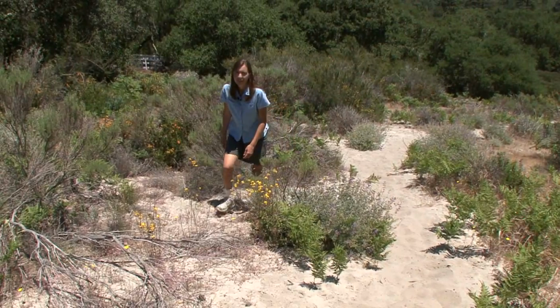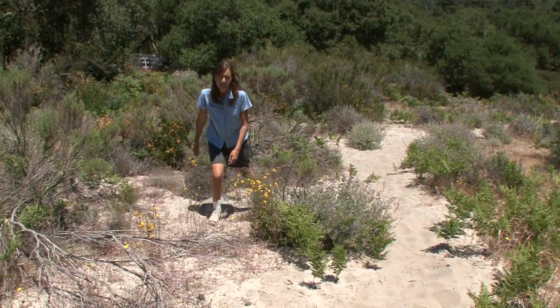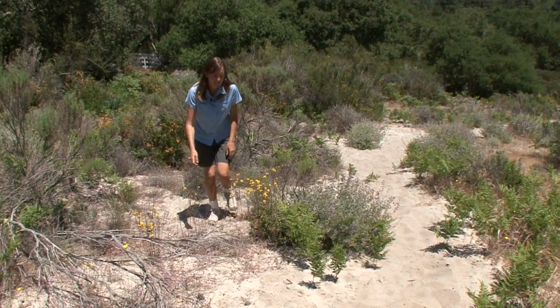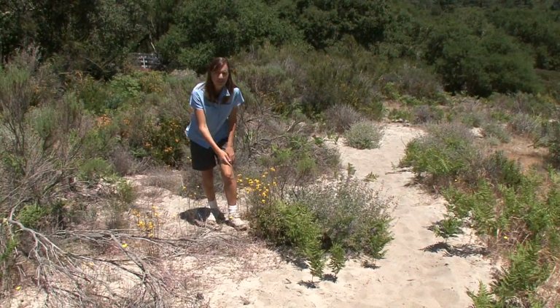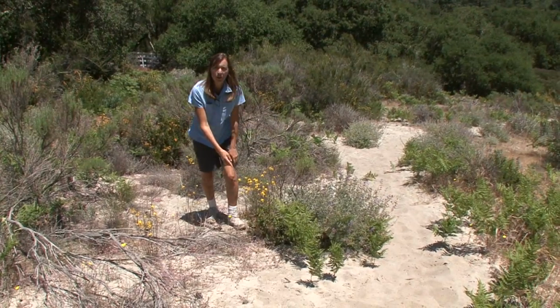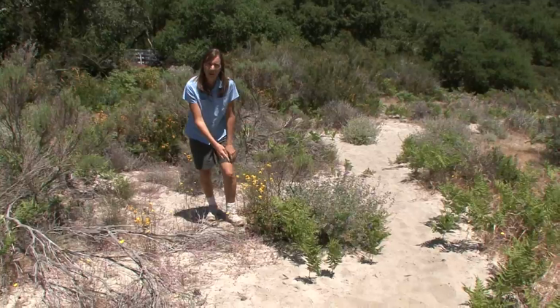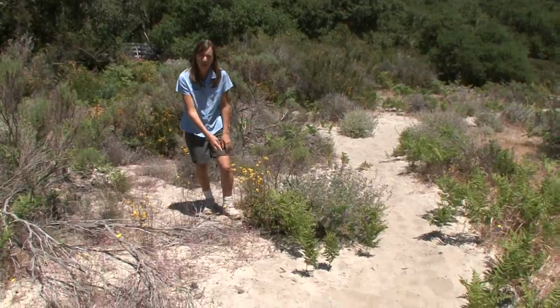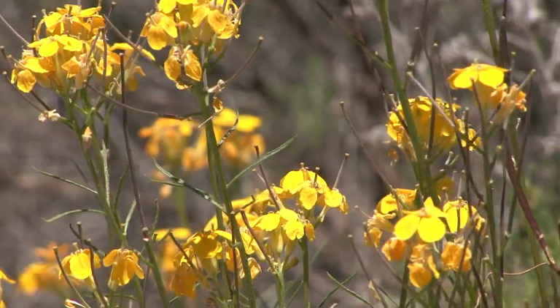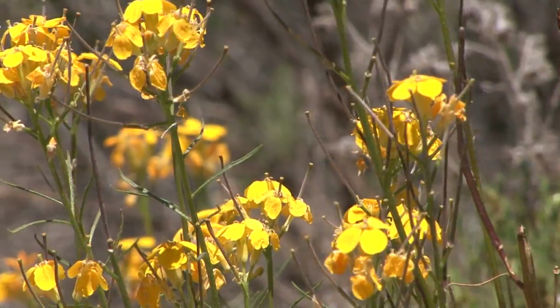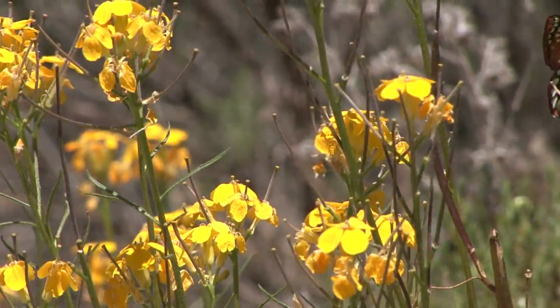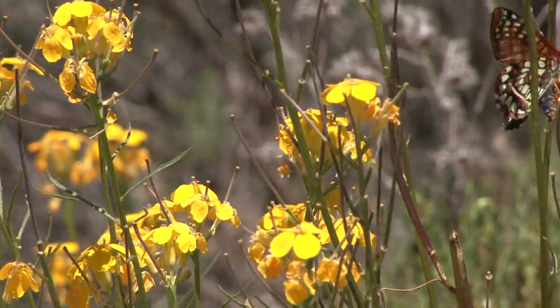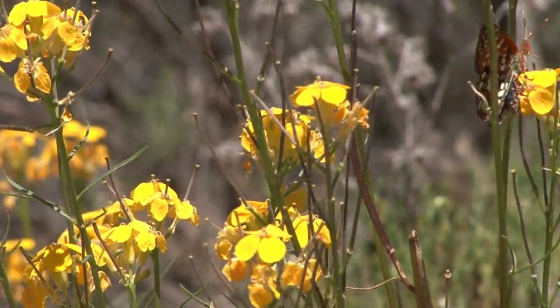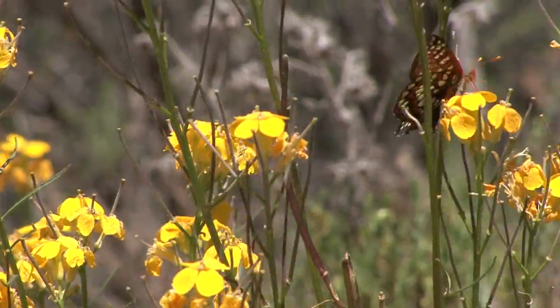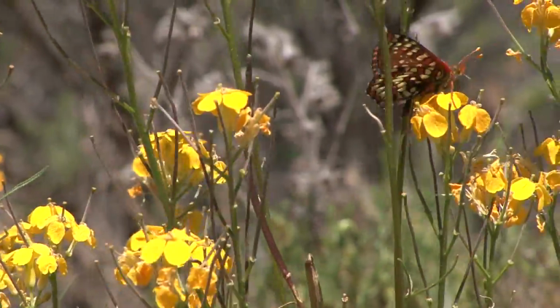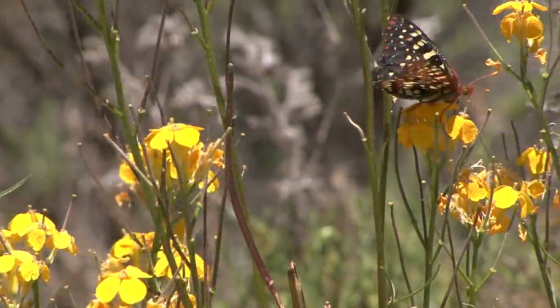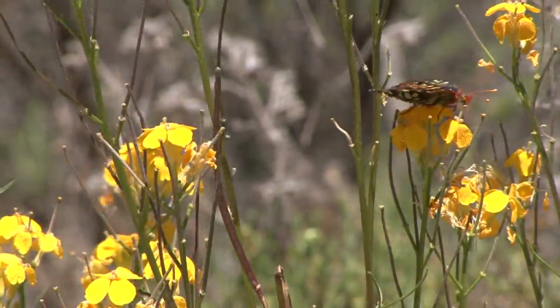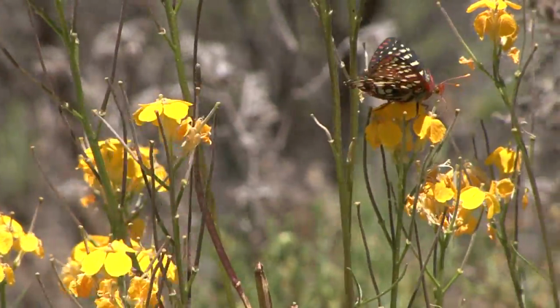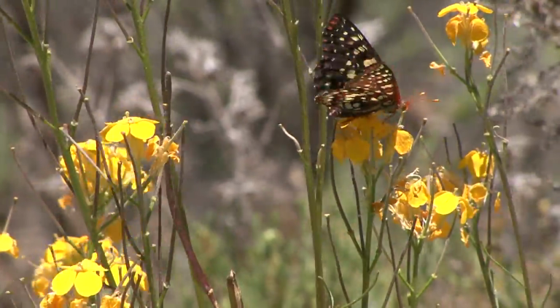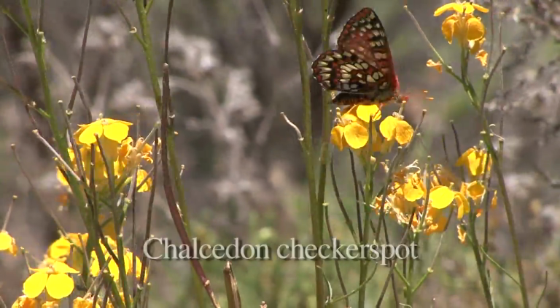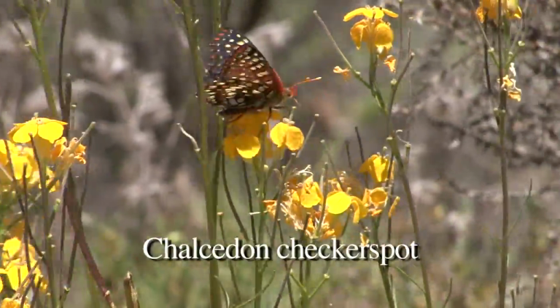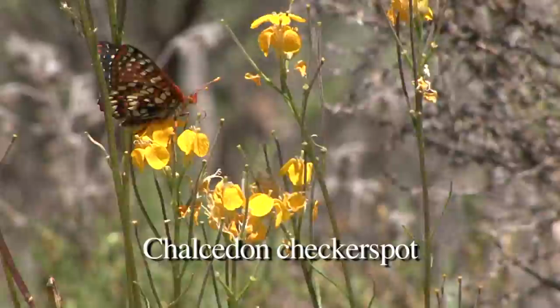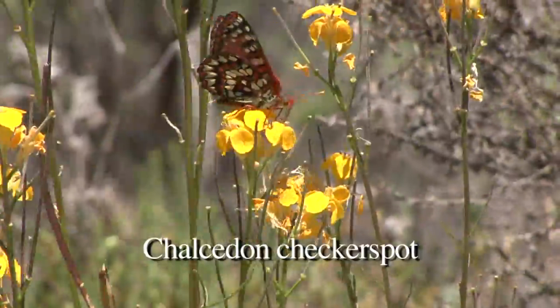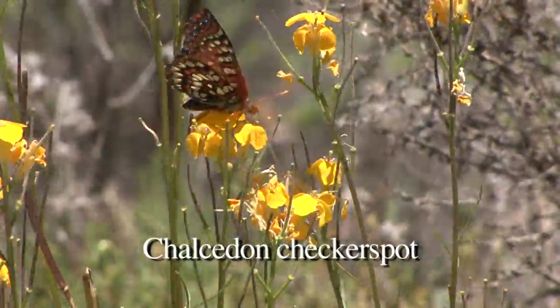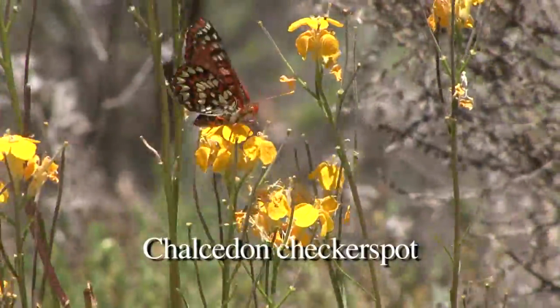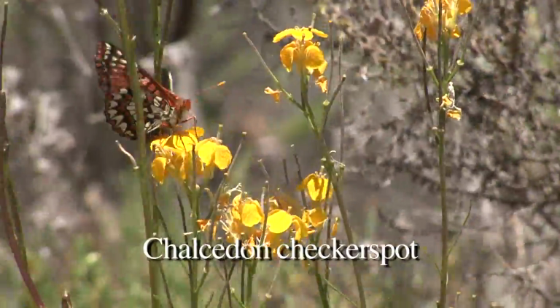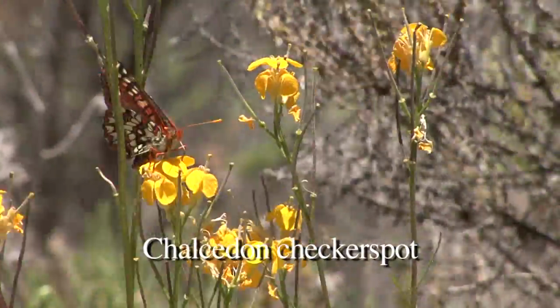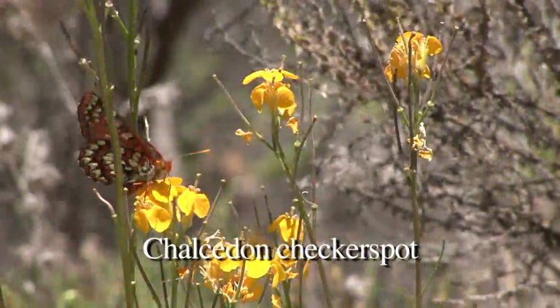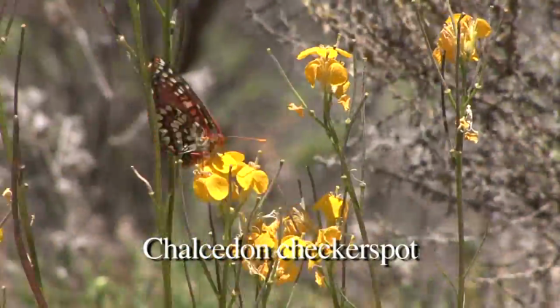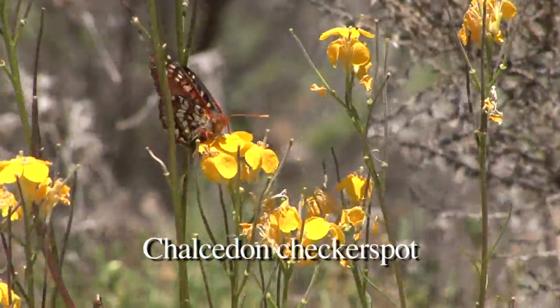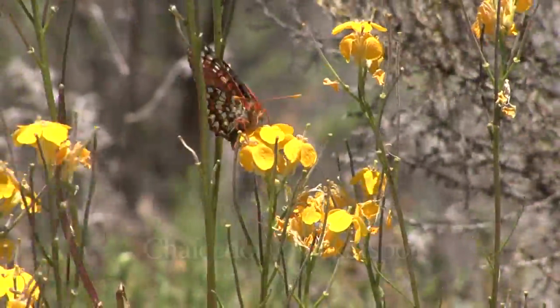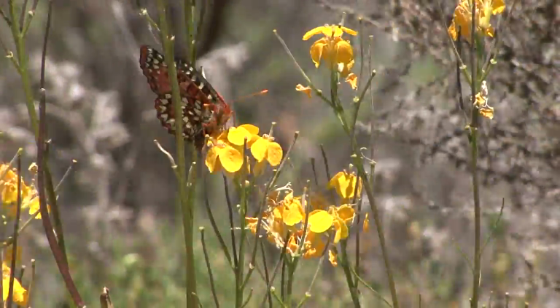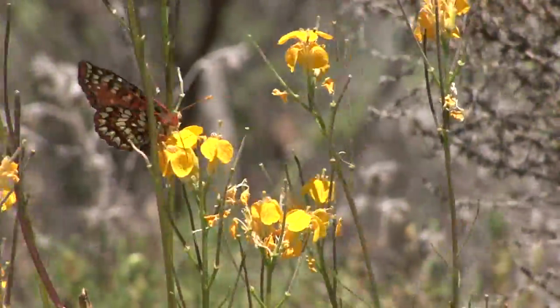So this is the Santa Cruz wallflower. It's found nowhere else in the world. And it's pollinated, as you can see here, by the chalcedone checkerspot butterfly, which is an important pollinator for this rare plant.